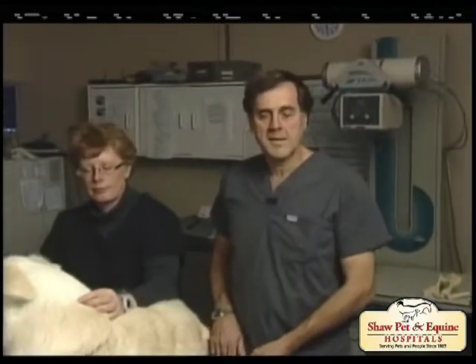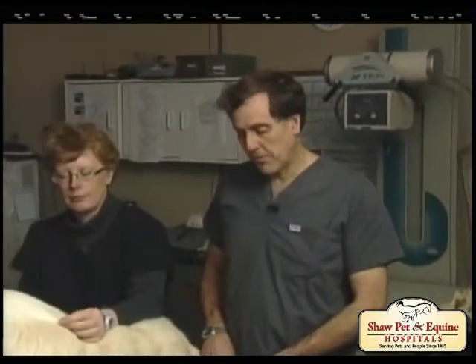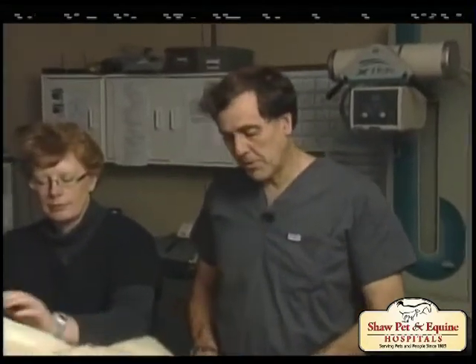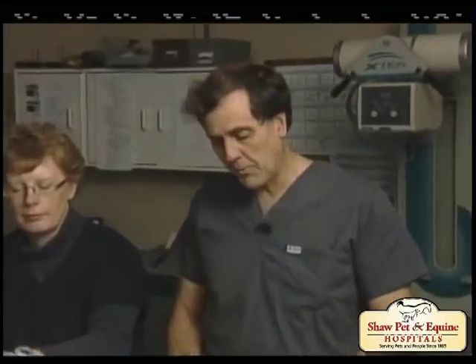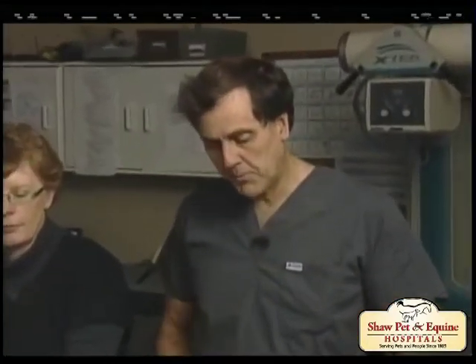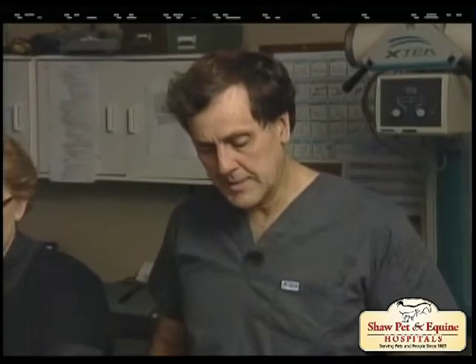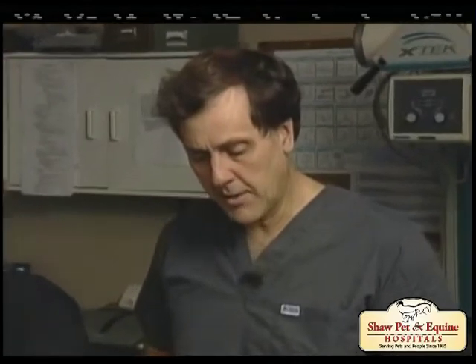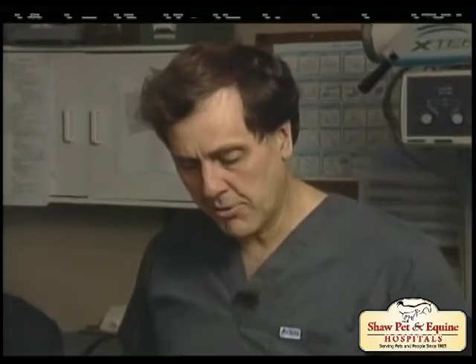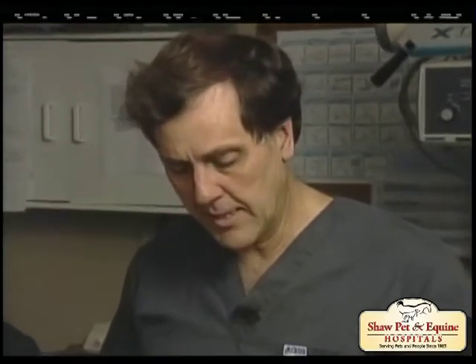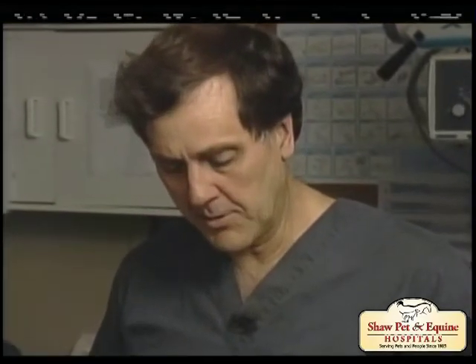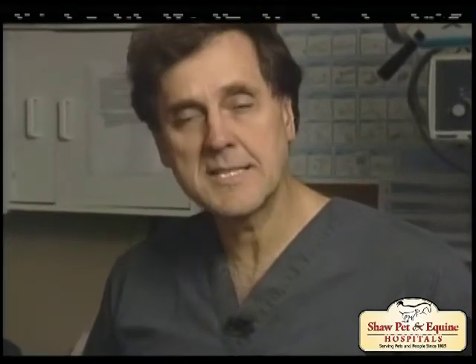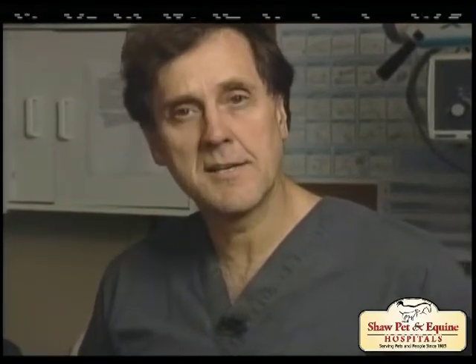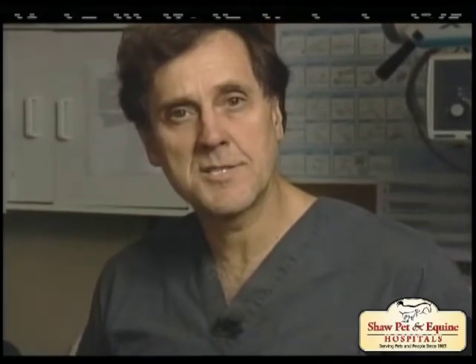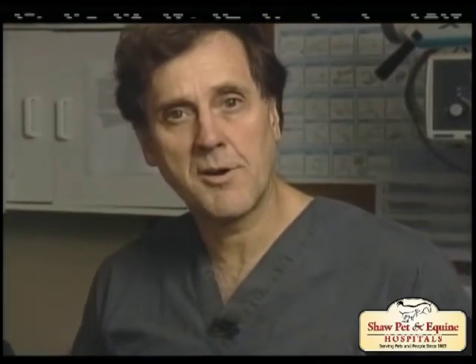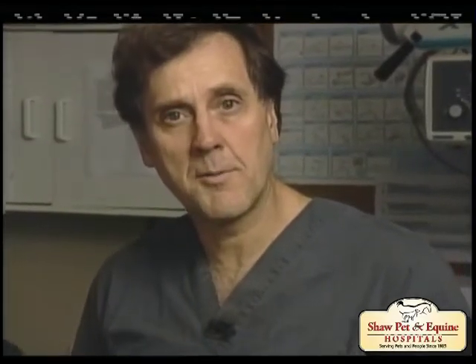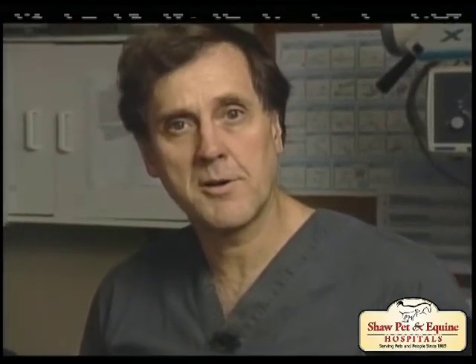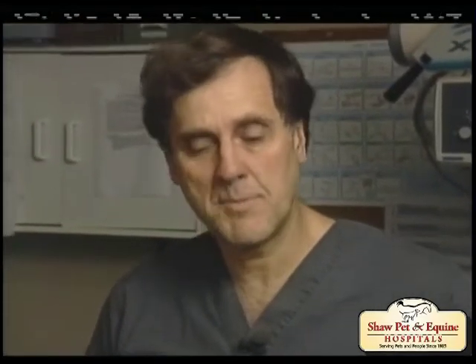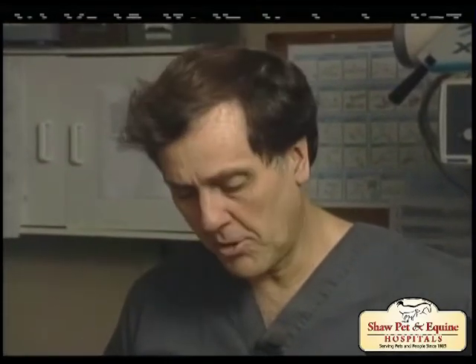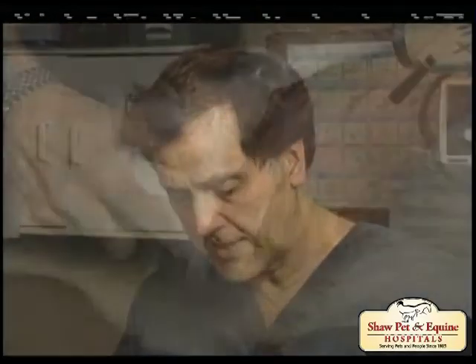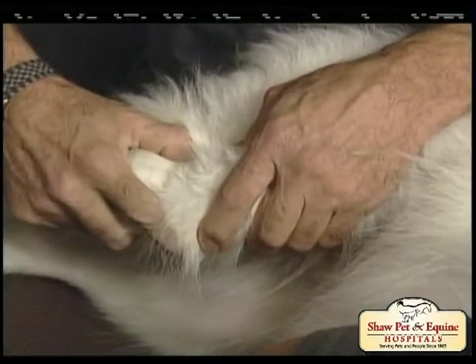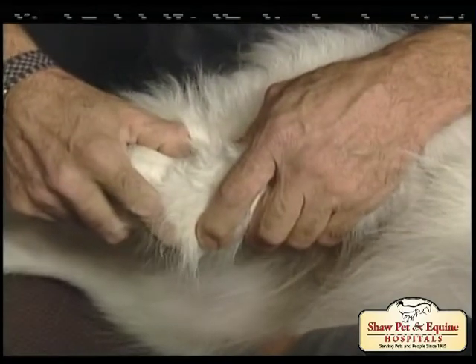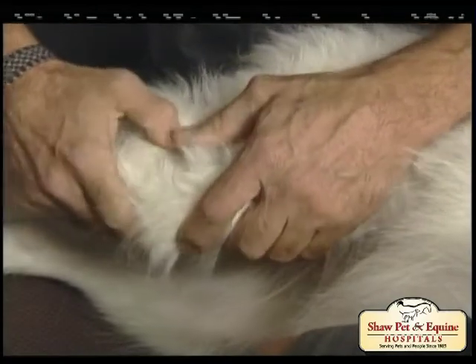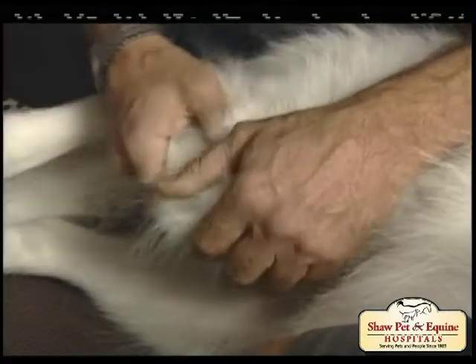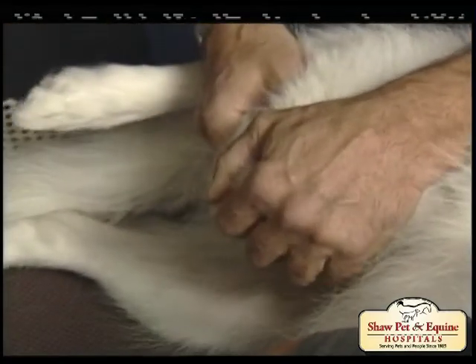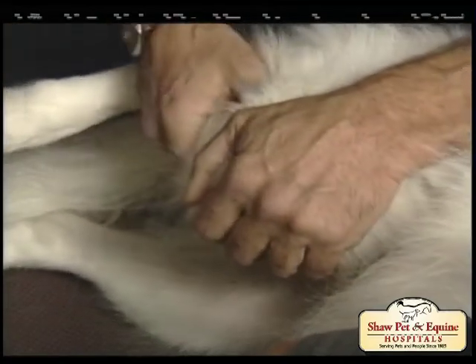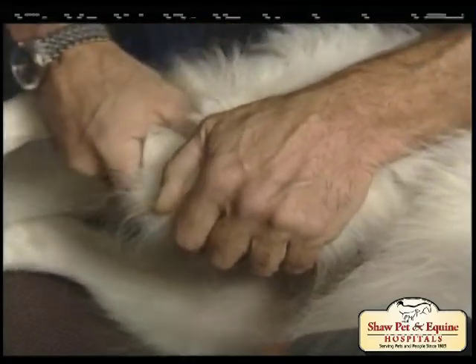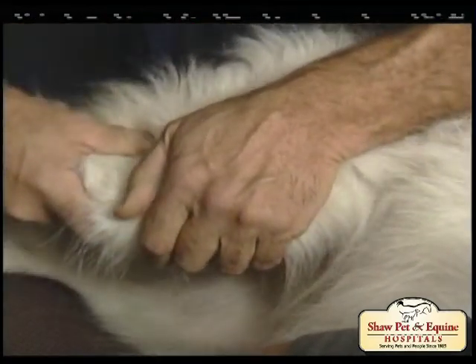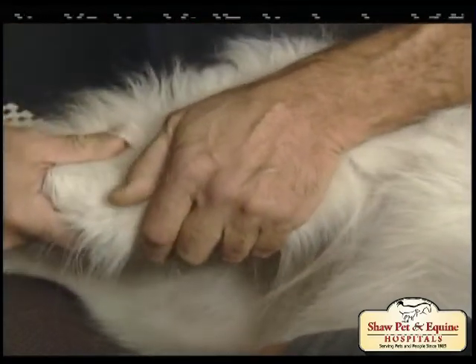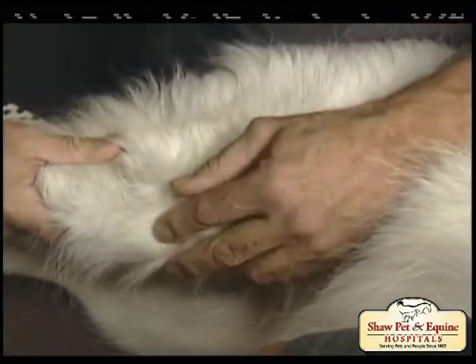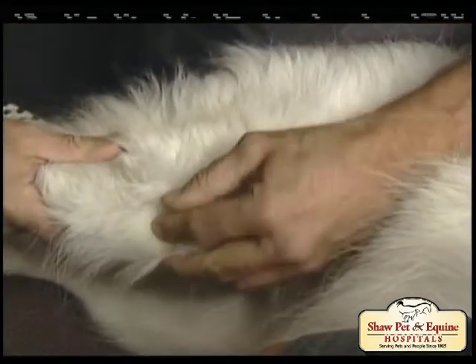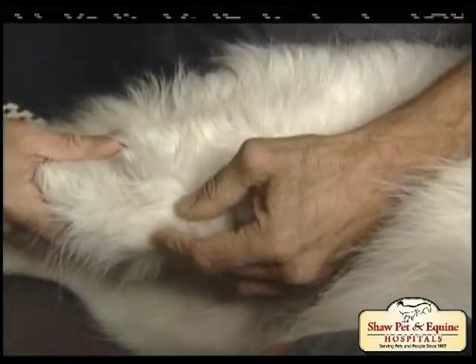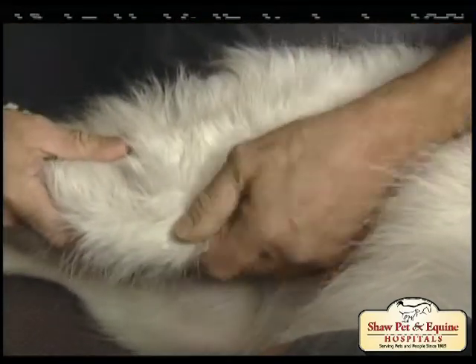Lots of people are familiar with knee problems because anterior cruciate ligament, or ACL, injuries are a very common occurrence both in humans and in the dog. In fact, in the dog they're the most common orthopedic injury that we encounter.